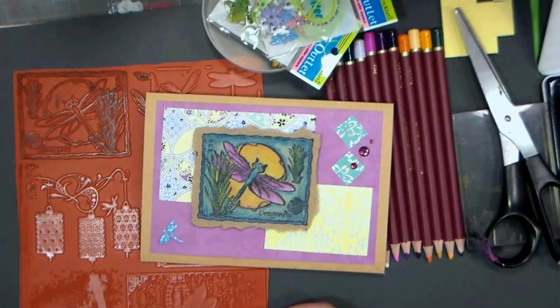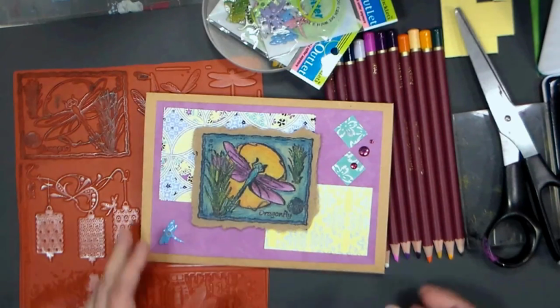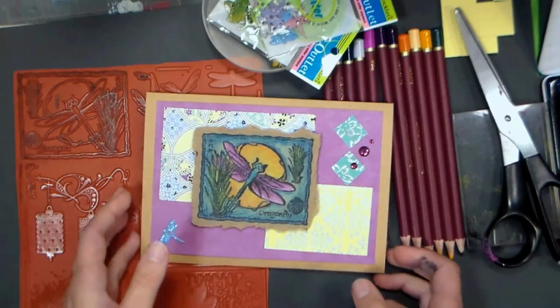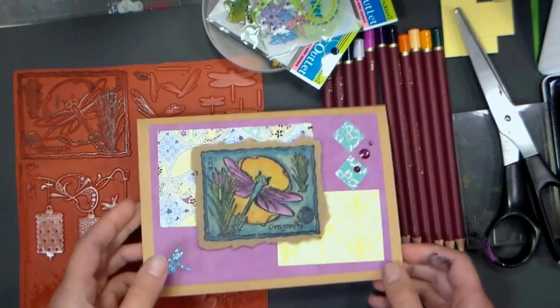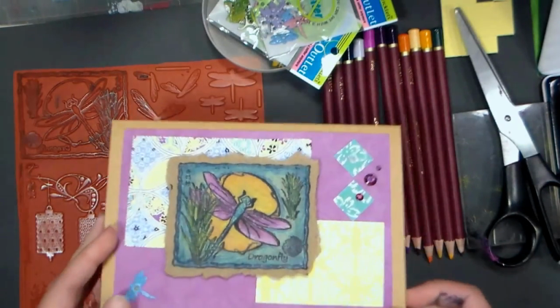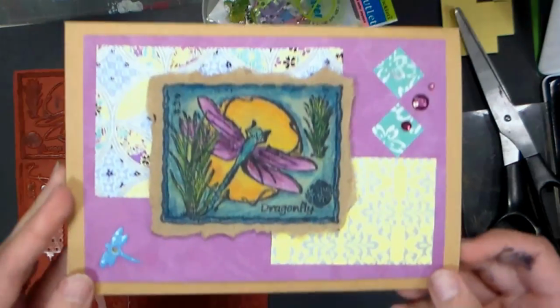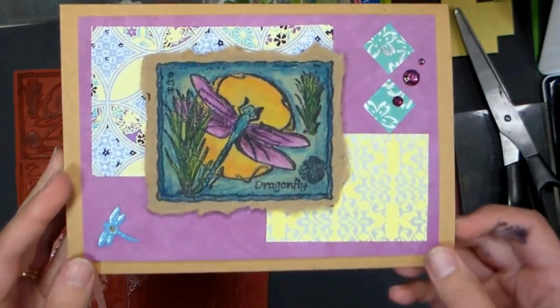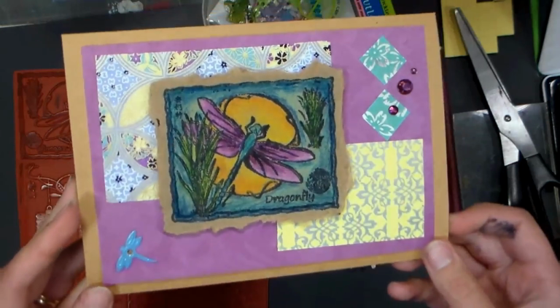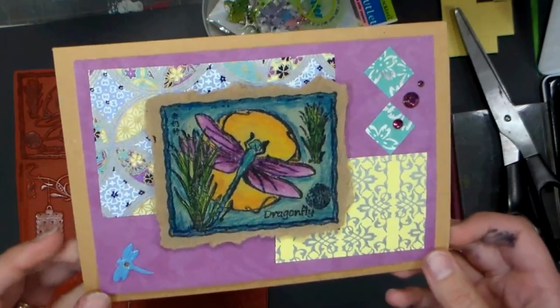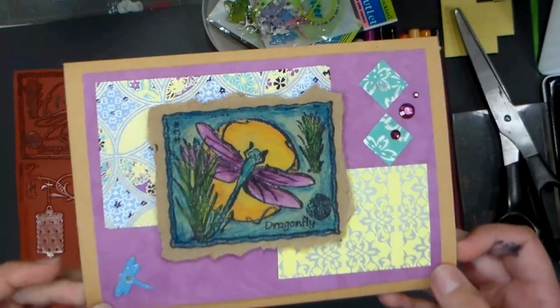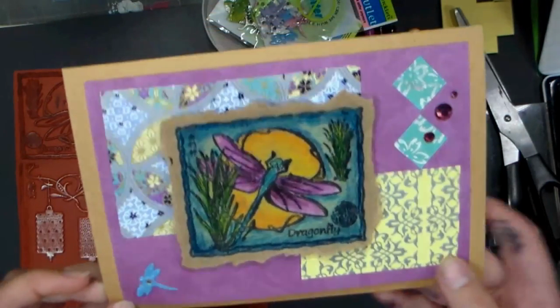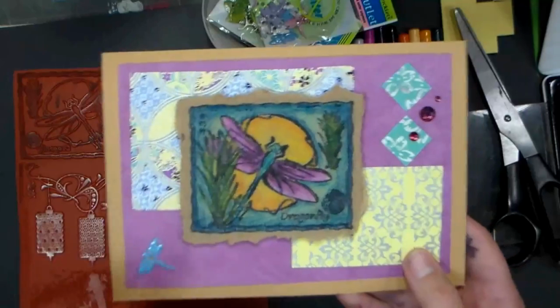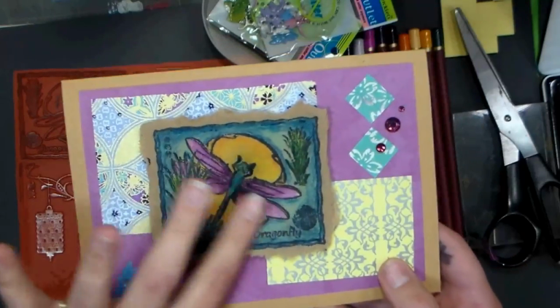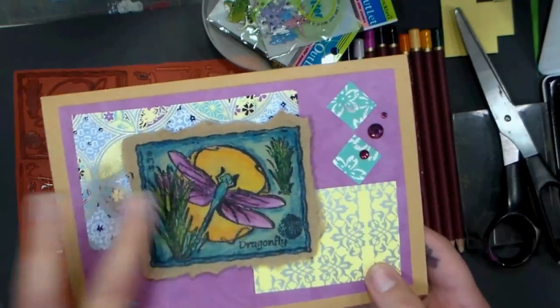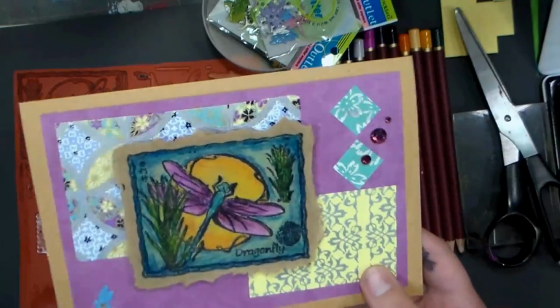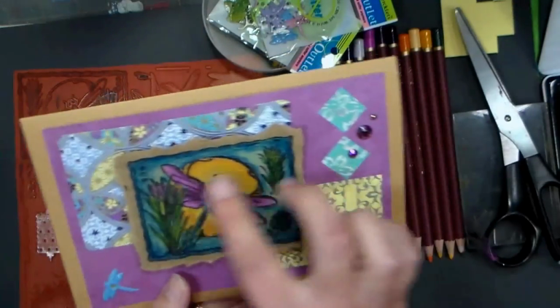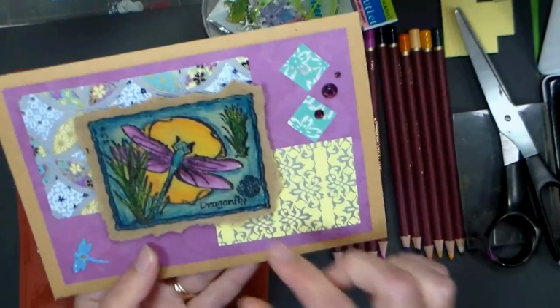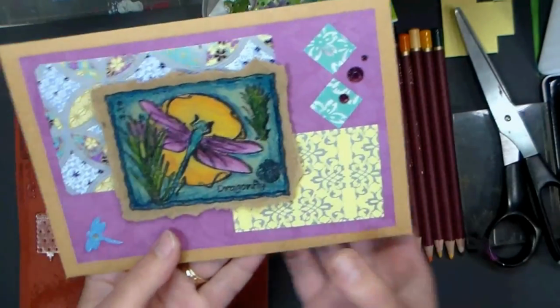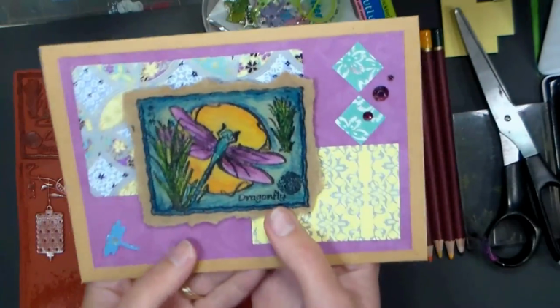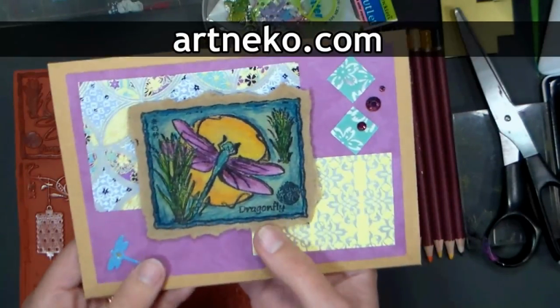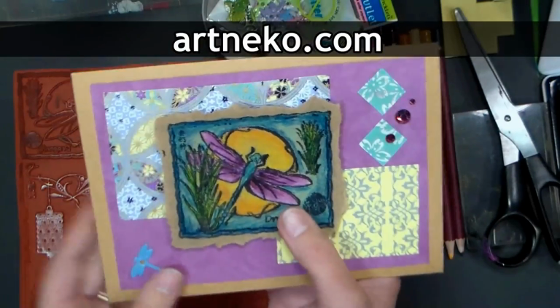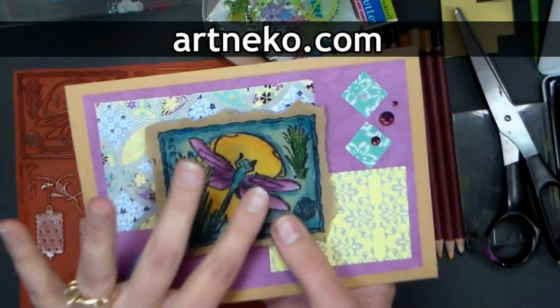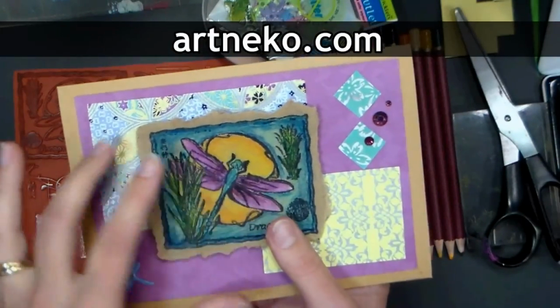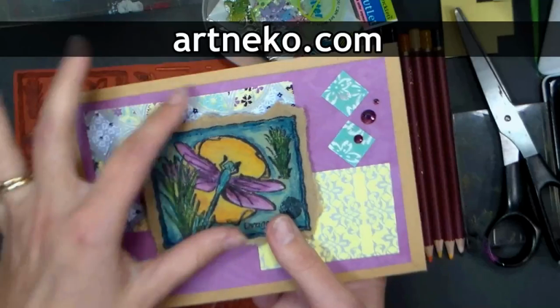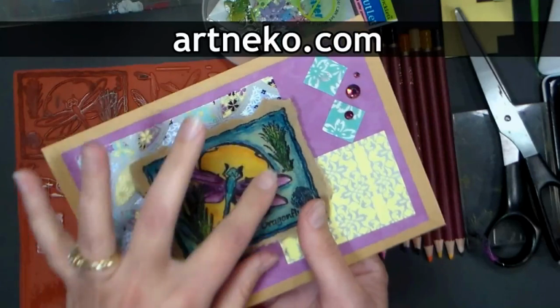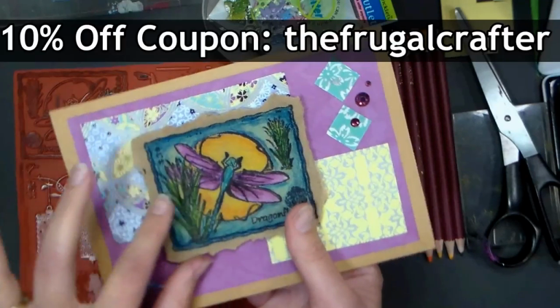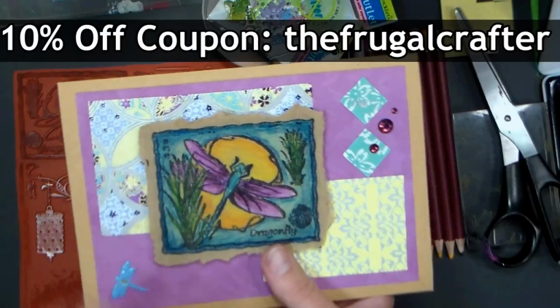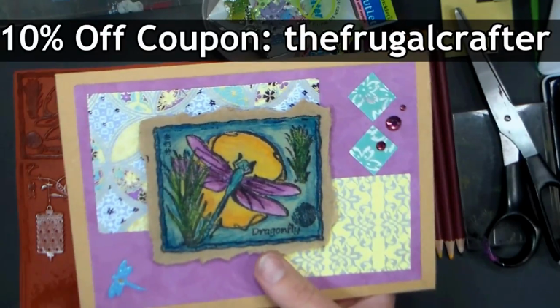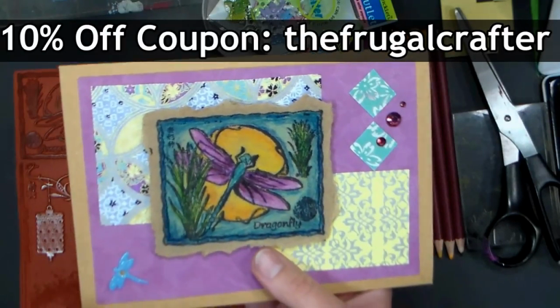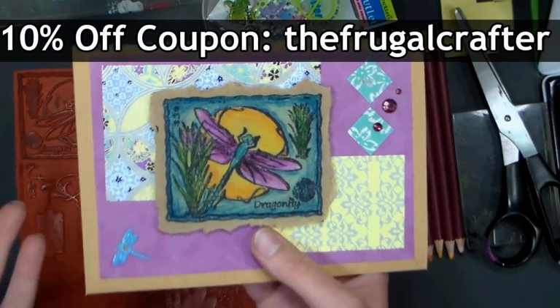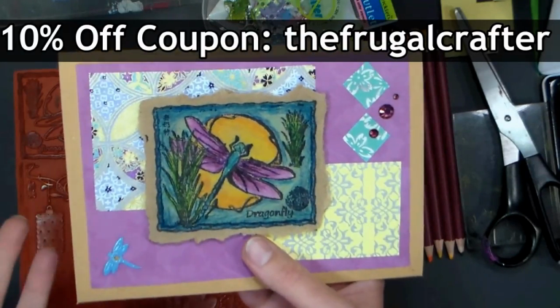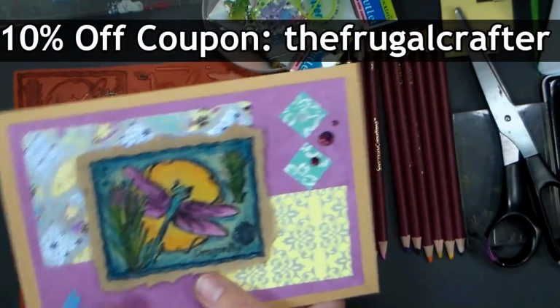Hi there, Lindsay here, the frugal crafter. Today I'm going to show you how to make this greeting card, and we are going to focus on the colored pencil technique. I'm using a stamp from our sponsor ArtNiko.com, and I chose this because I had a lot of big open areas that we could really work with colored pencils in.